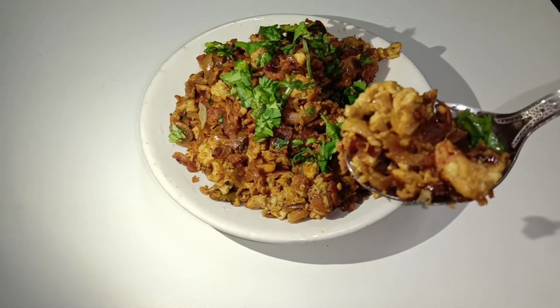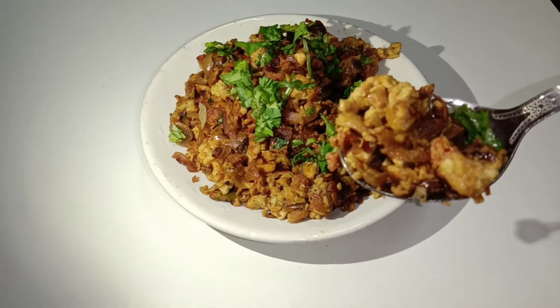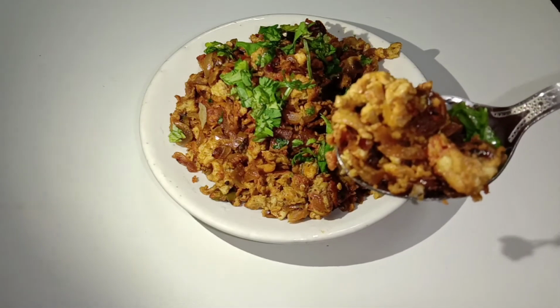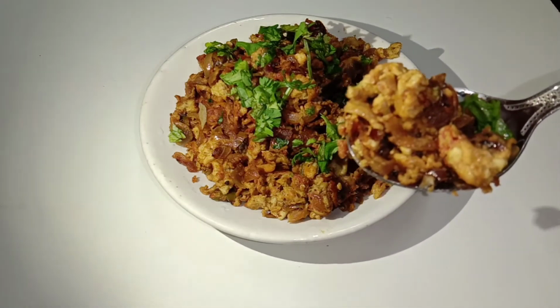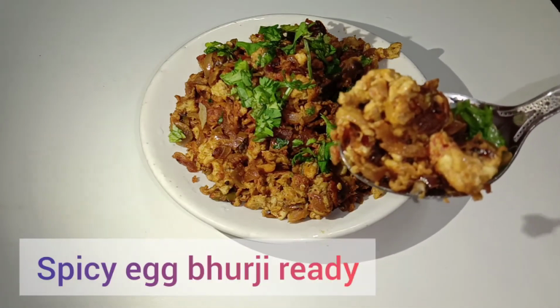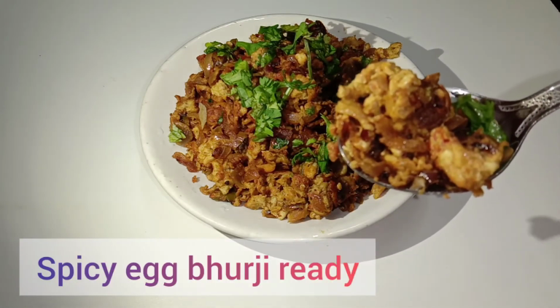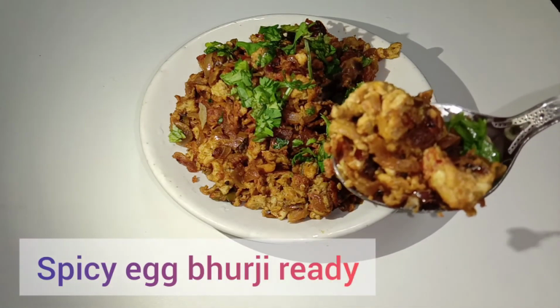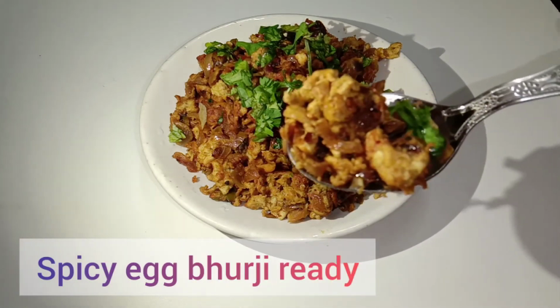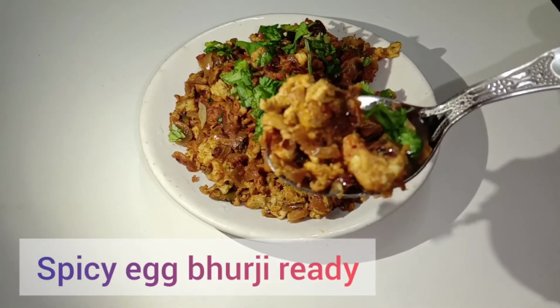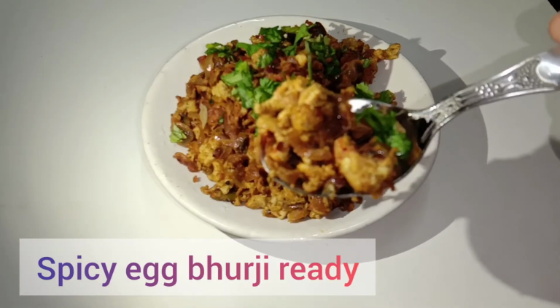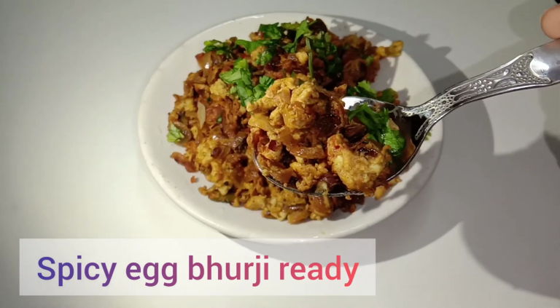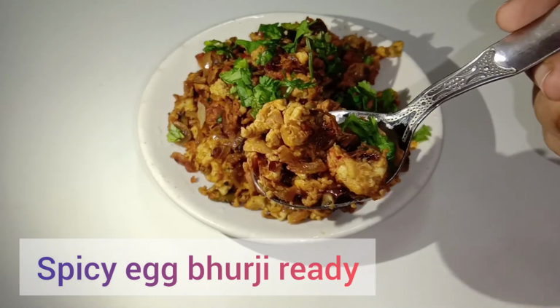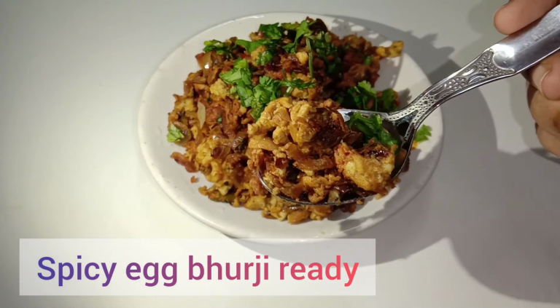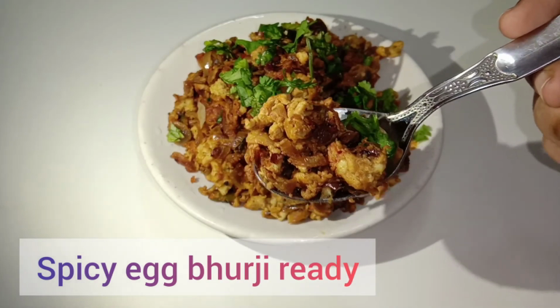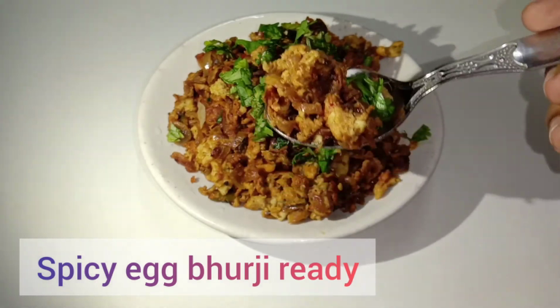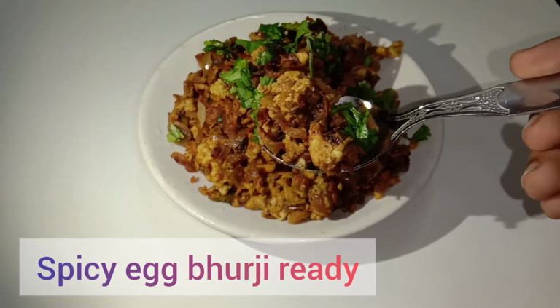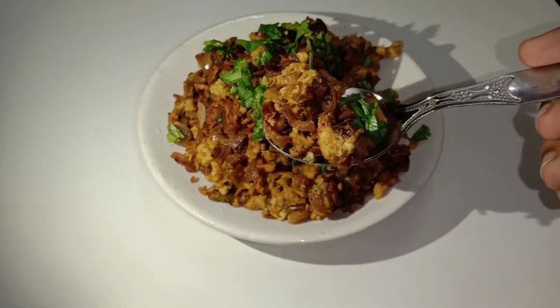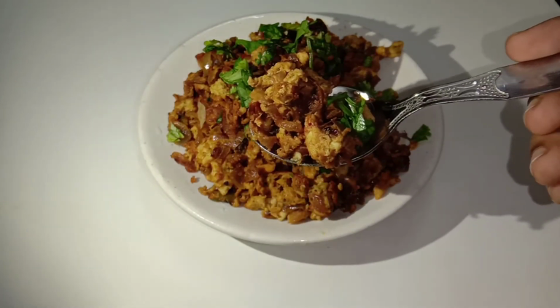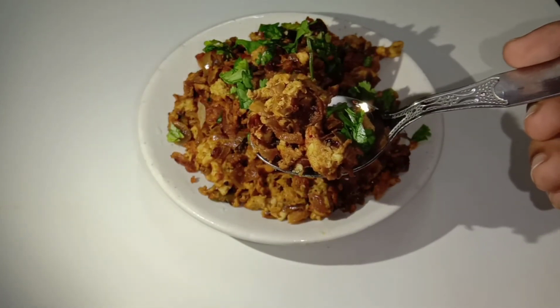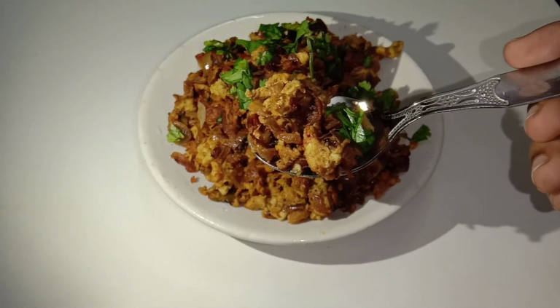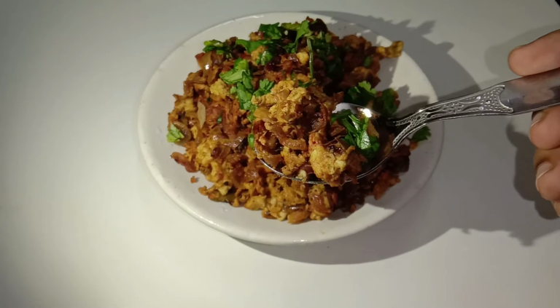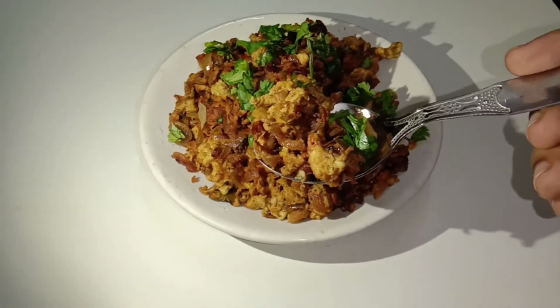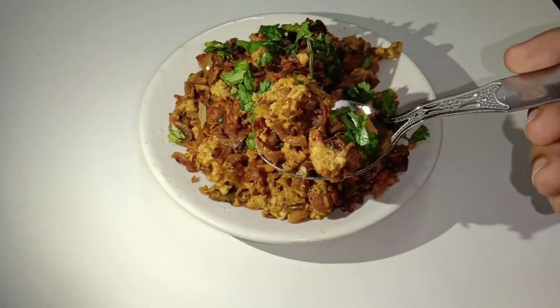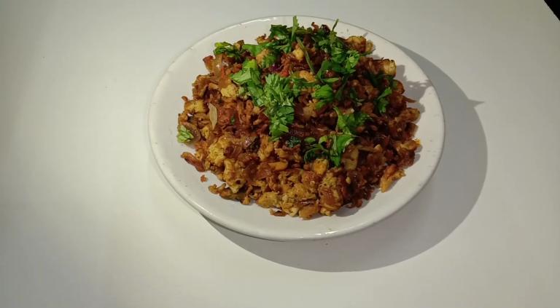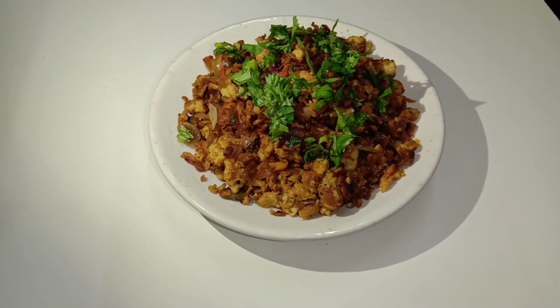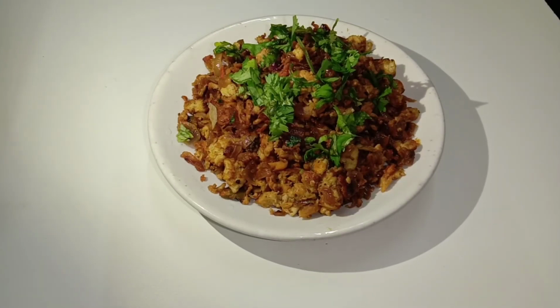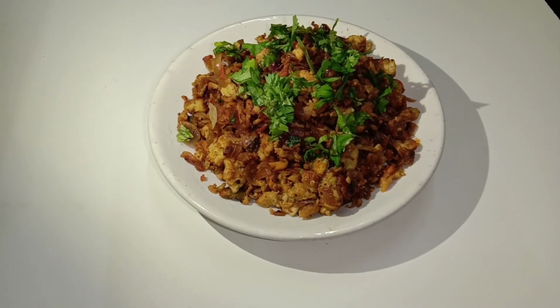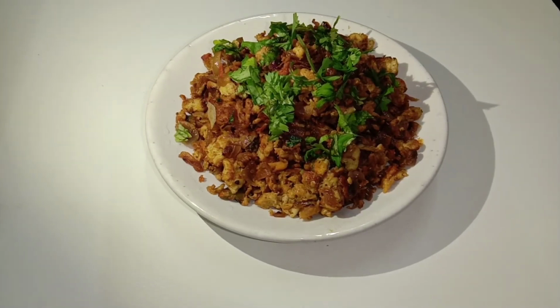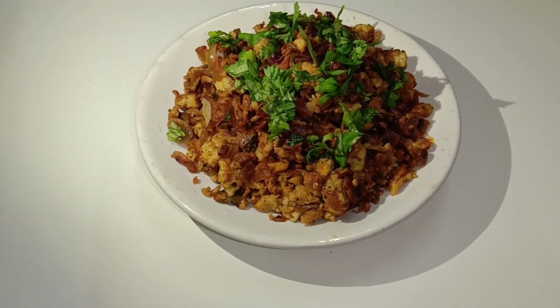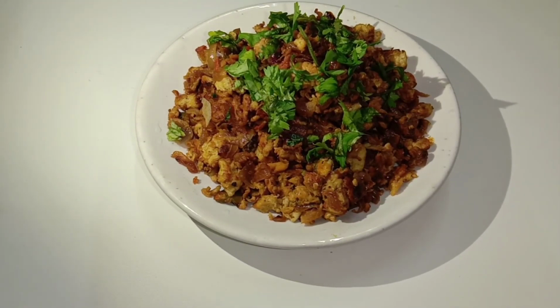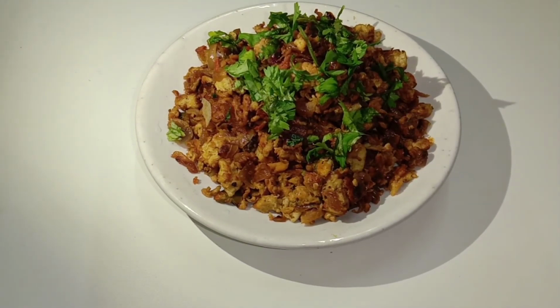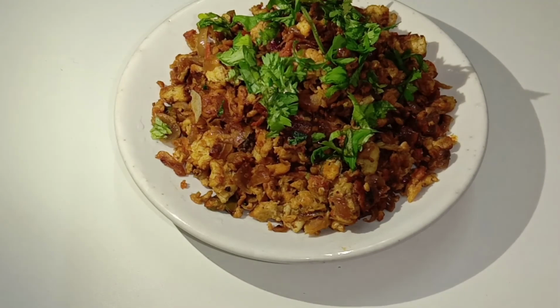It is really very yummy. Instead of egg, you can also try this with paneer for vegetarians. Give this recipe a try and enjoy. I will come up with more recipes in my next video. Until then, bye bye.